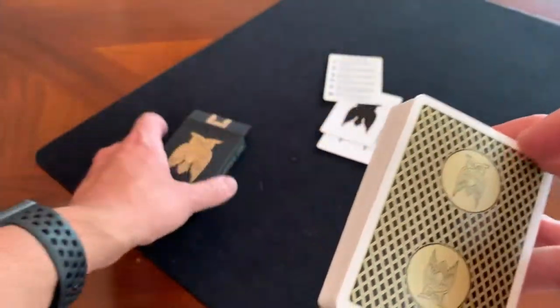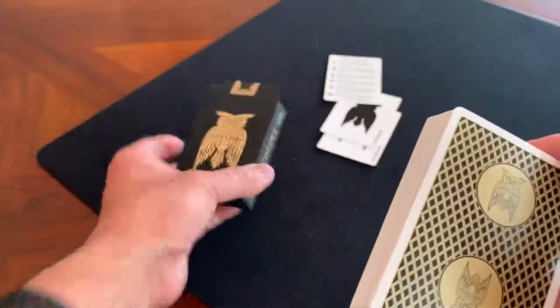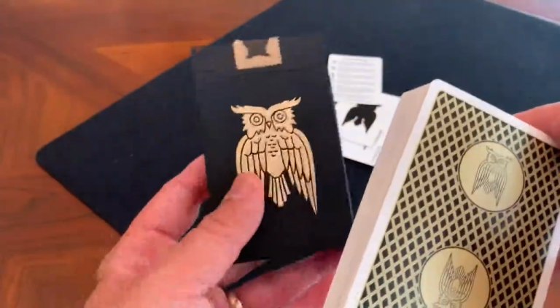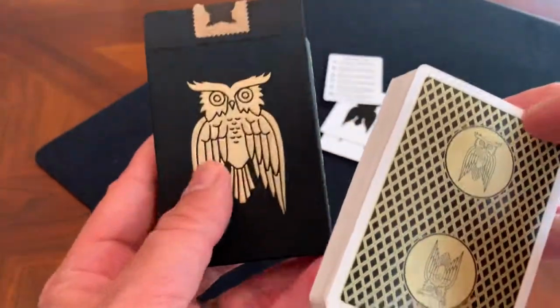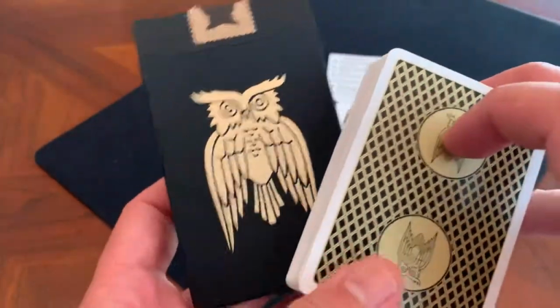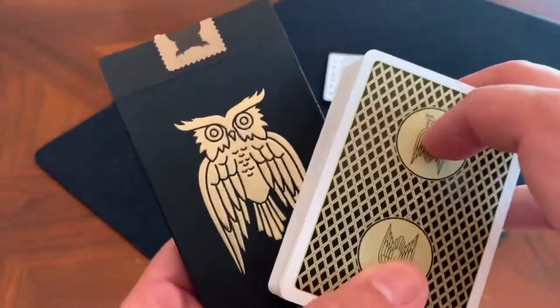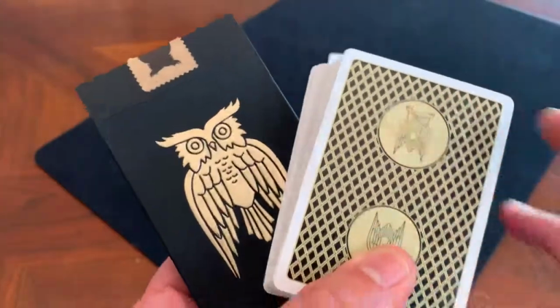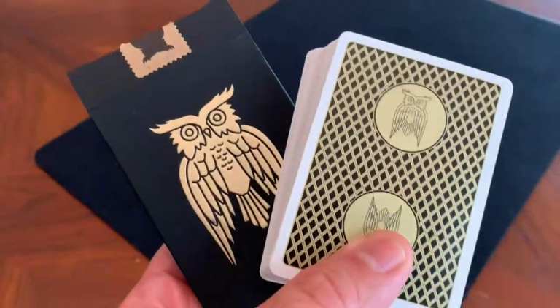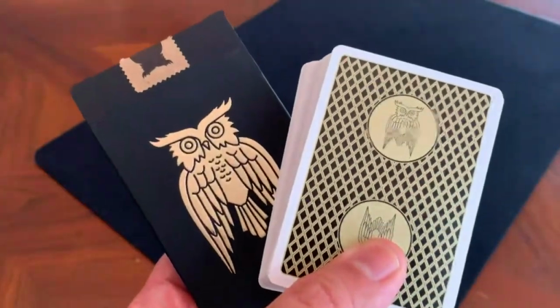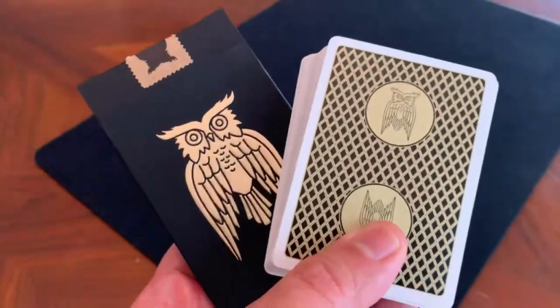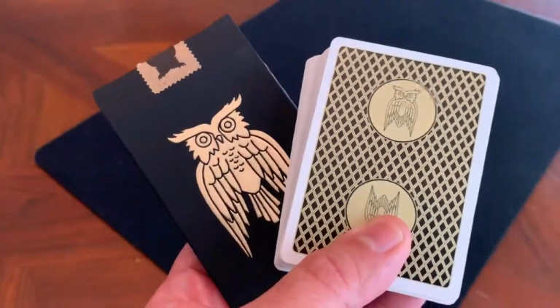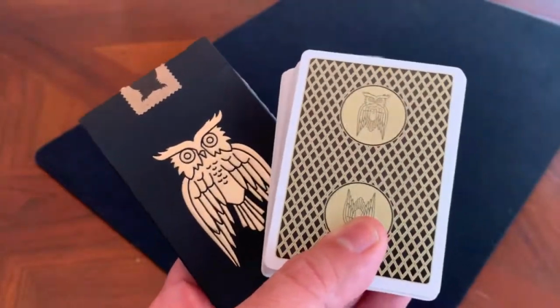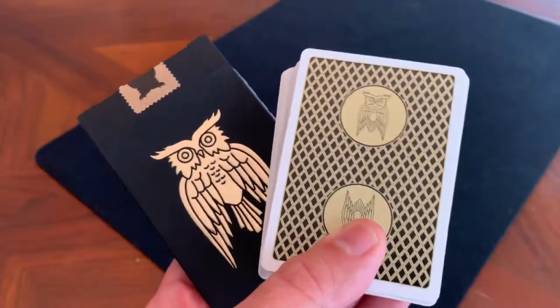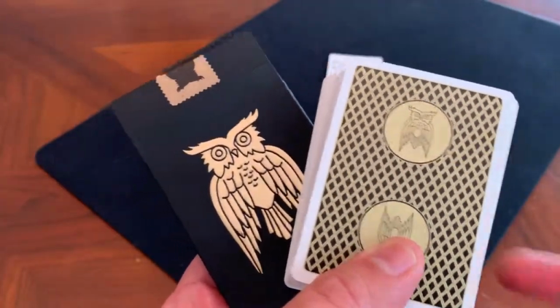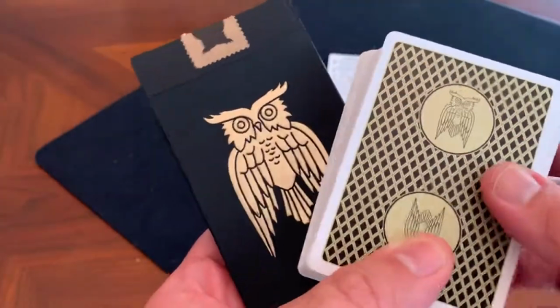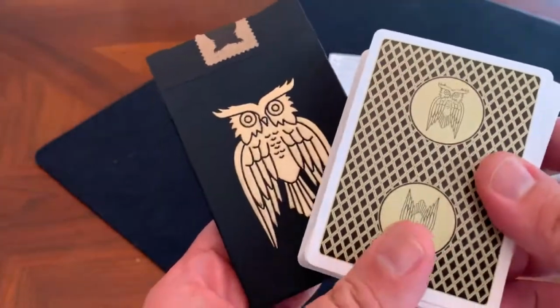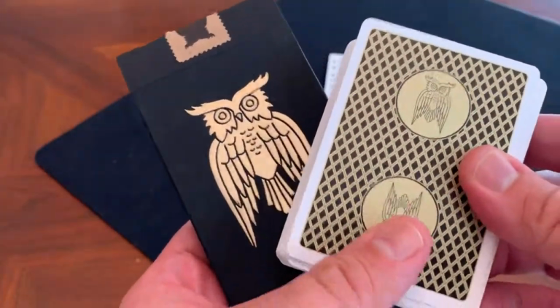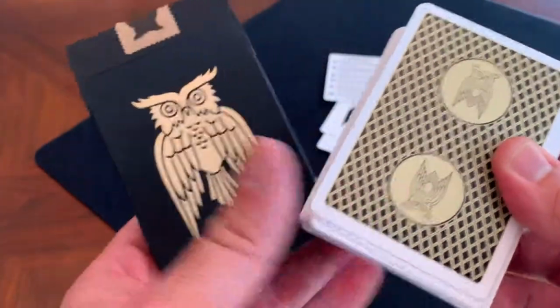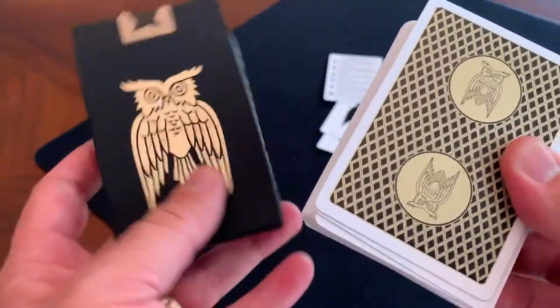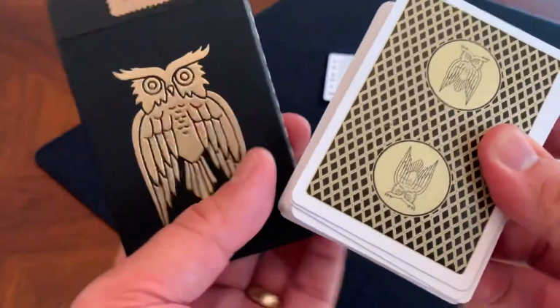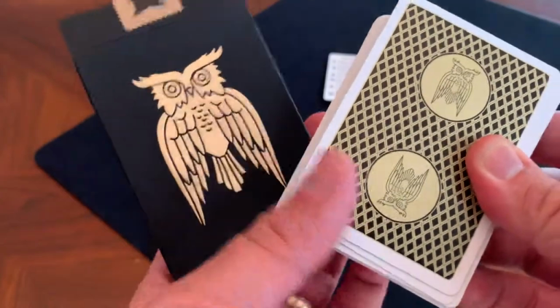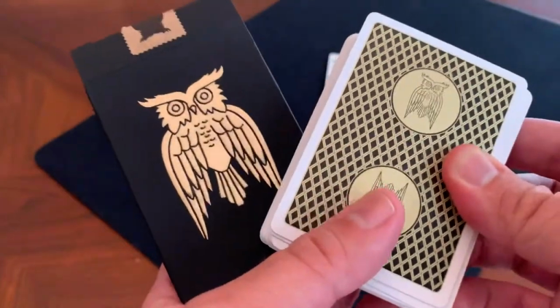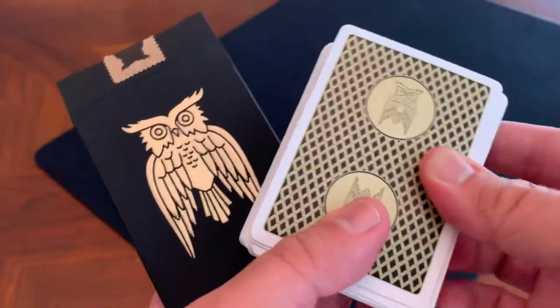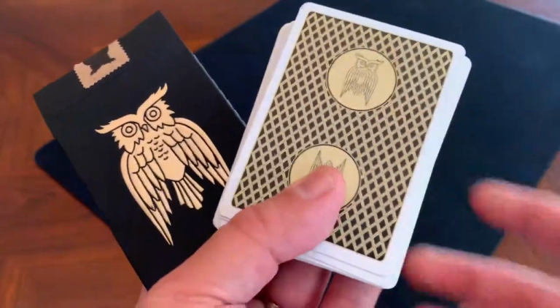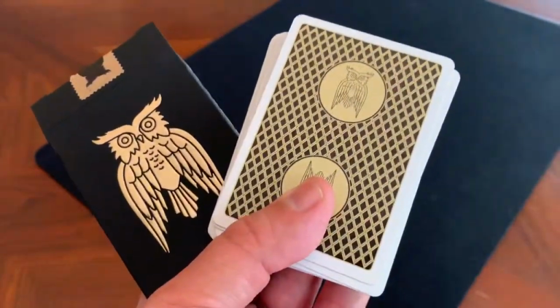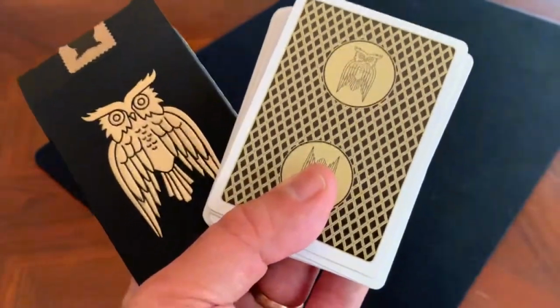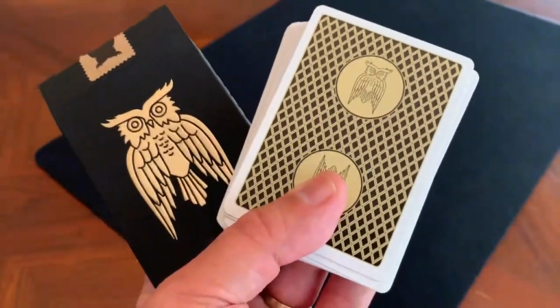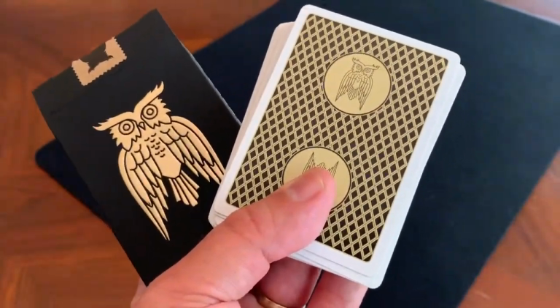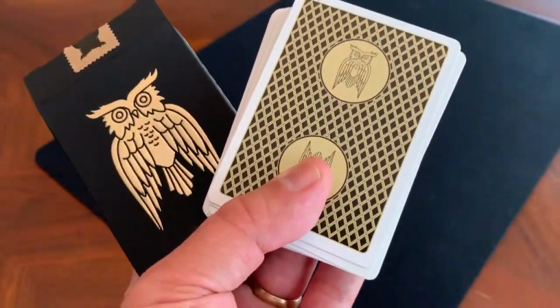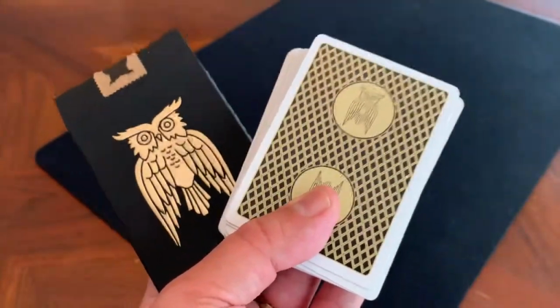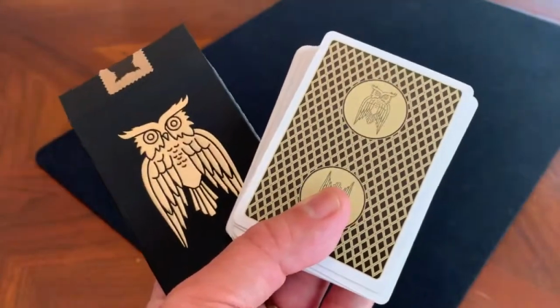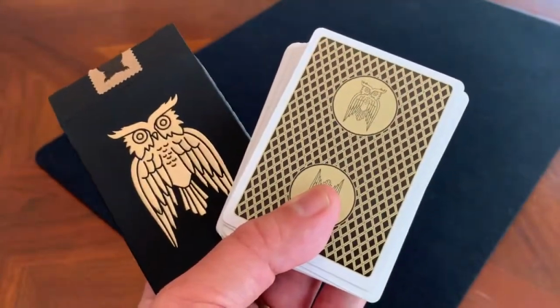Not to mention this is a tuck case that really does look great on a shelf or as part of a collection. That's why this is one of my personal favorite decks — a really, really cool one.